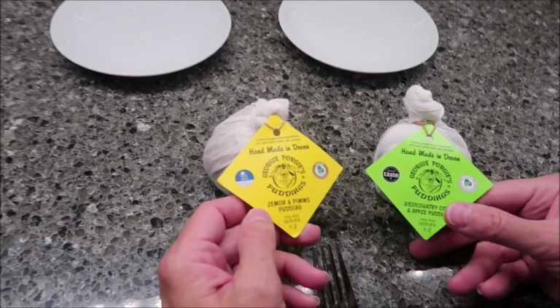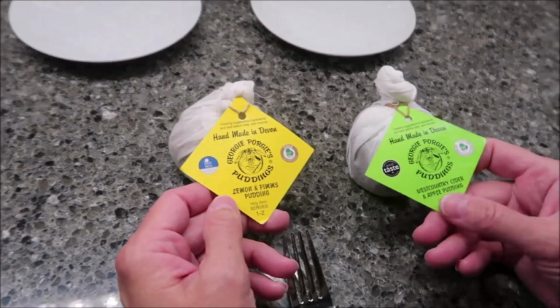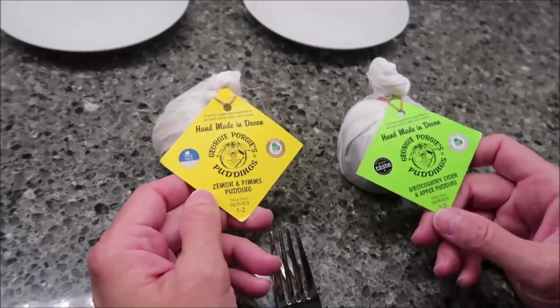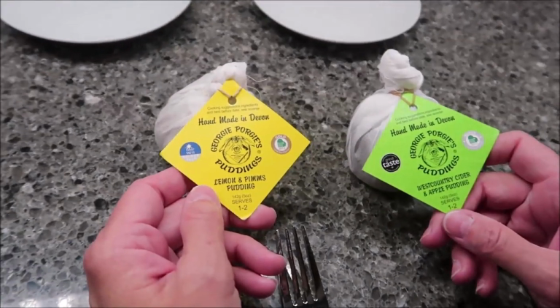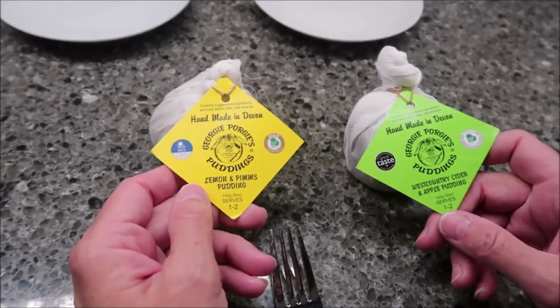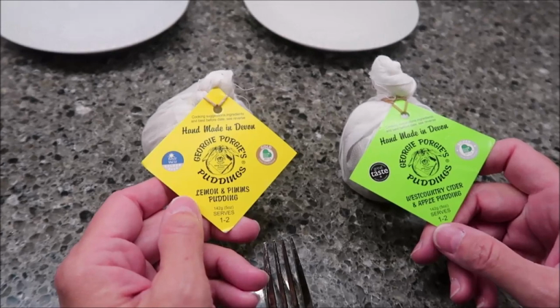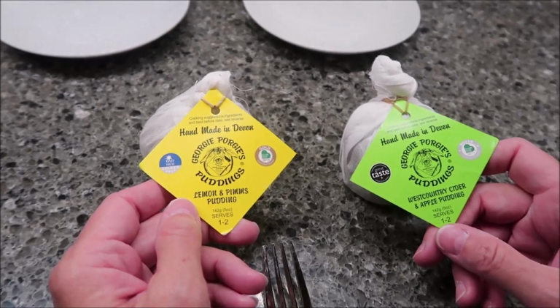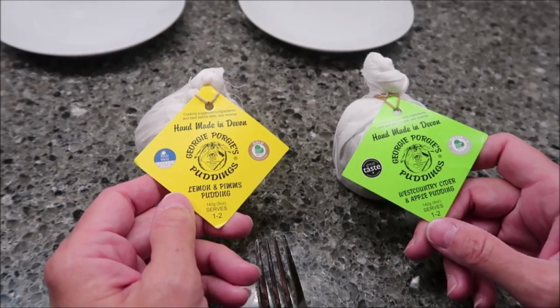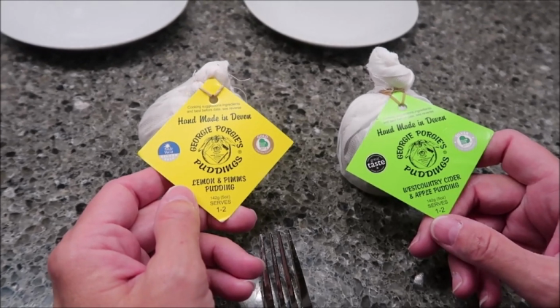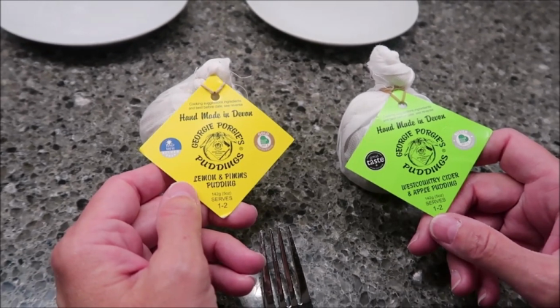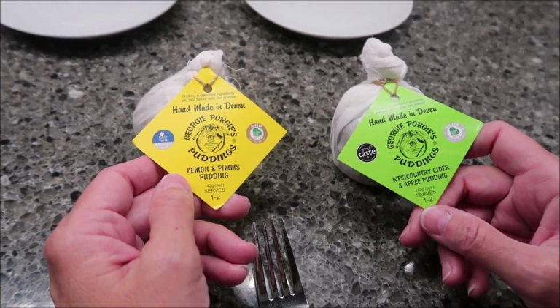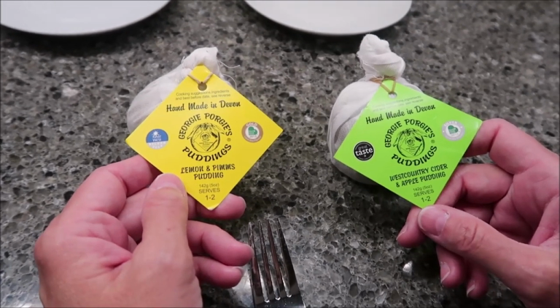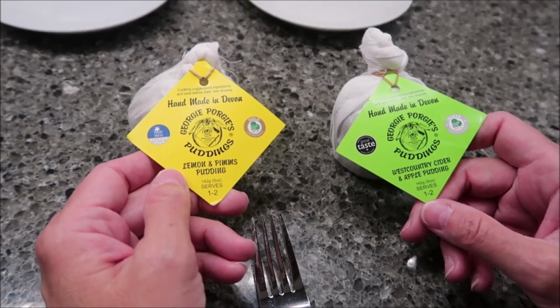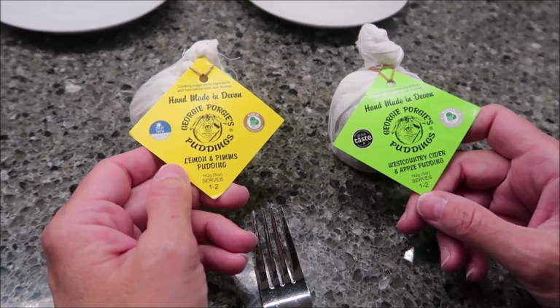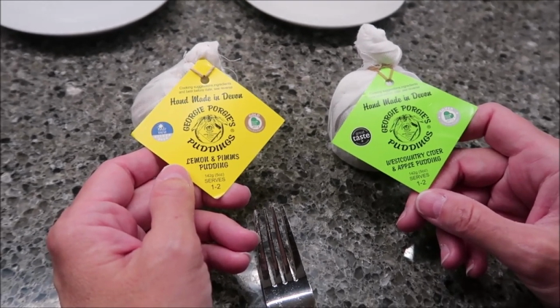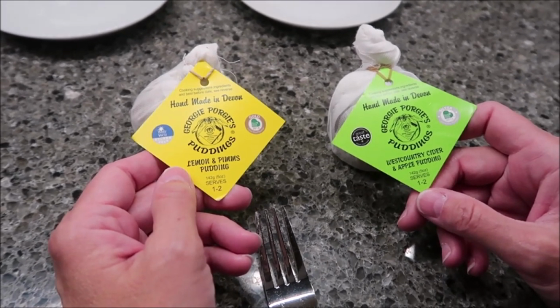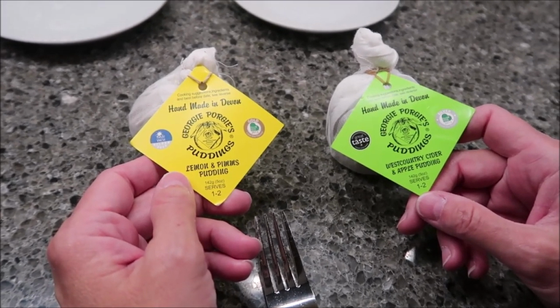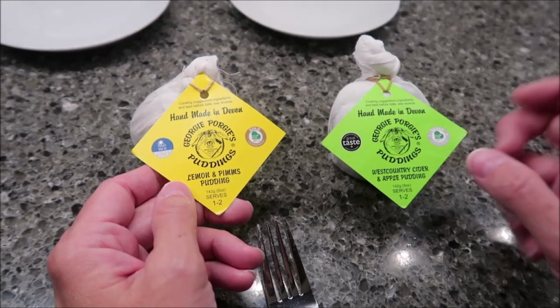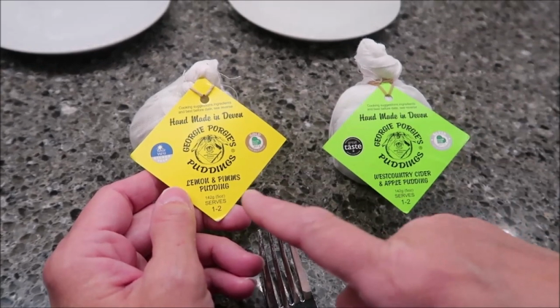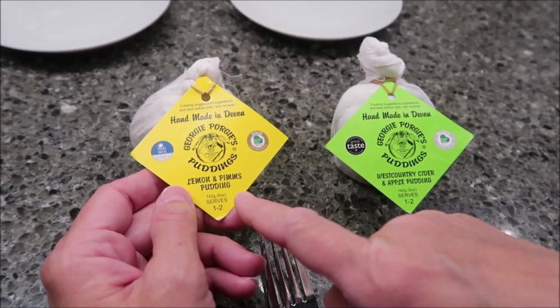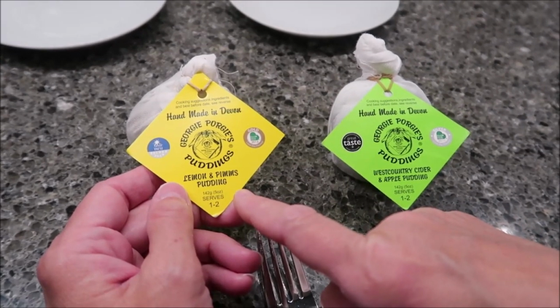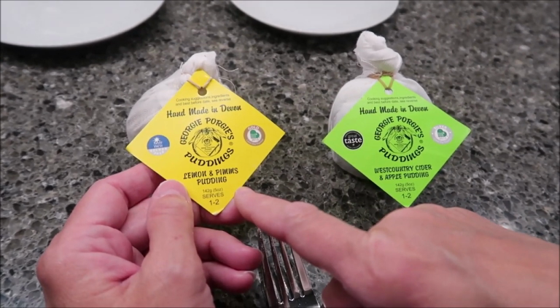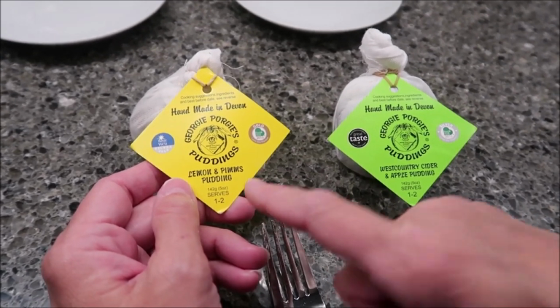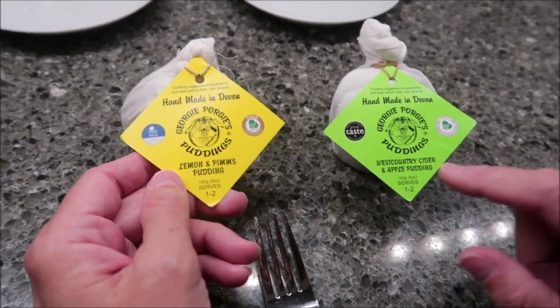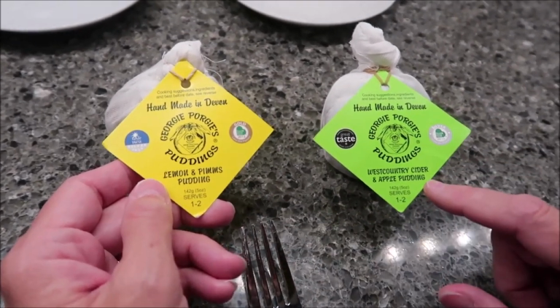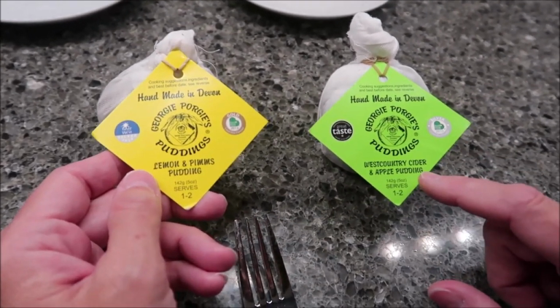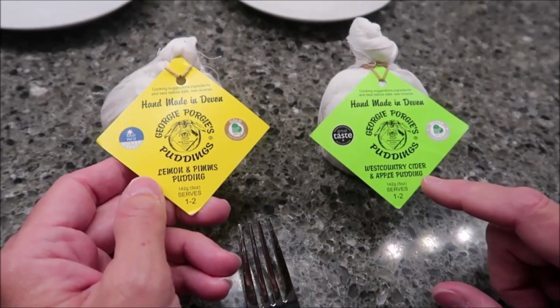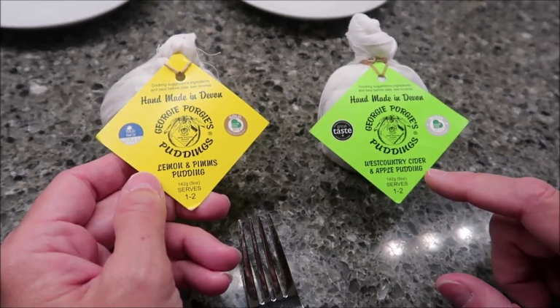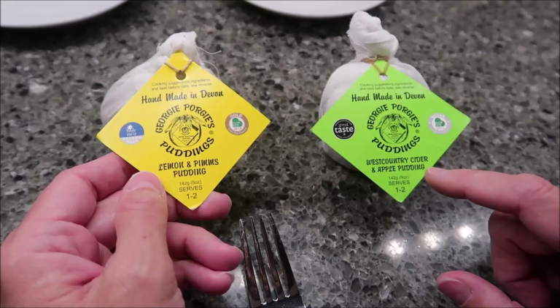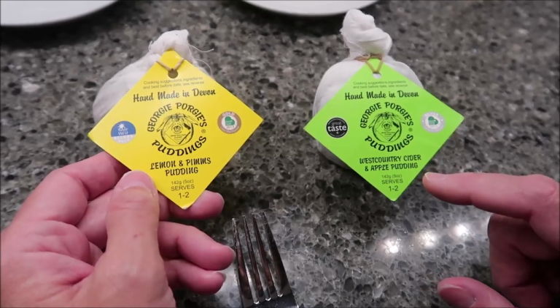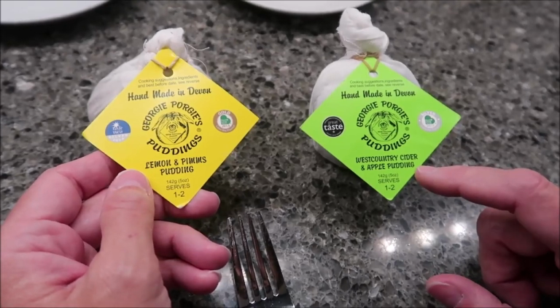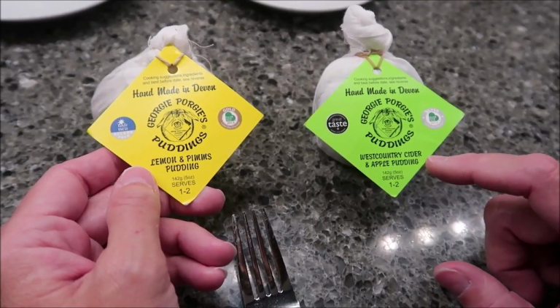Today, Kevin and I are going to be trying some Georgie Porgy's Puddings. These are handmade in Devon and they were mailed to us from Stacy Ann. This is the Lemon and Pimm's Pudding and this one is the West Country Cider and Apple Pudding.